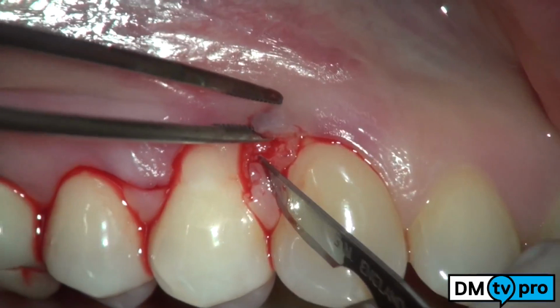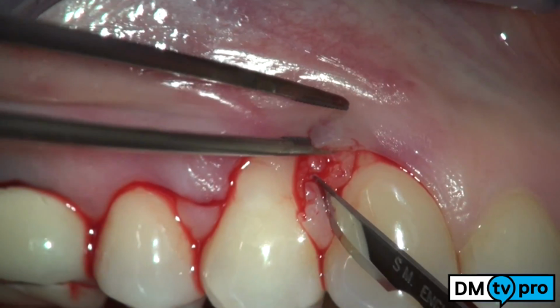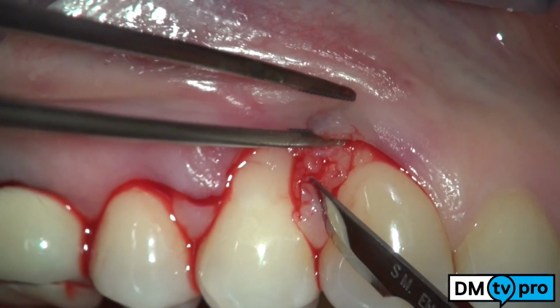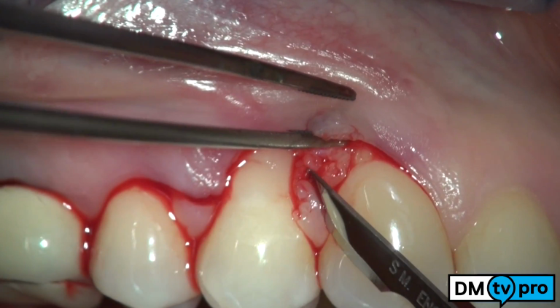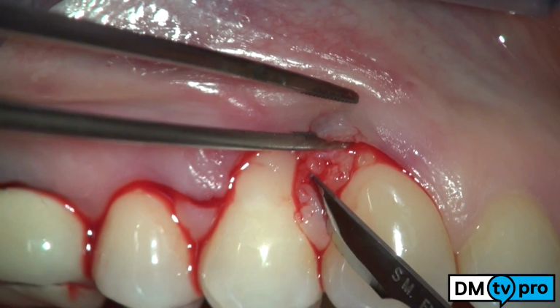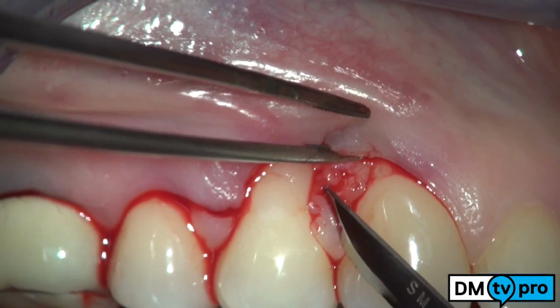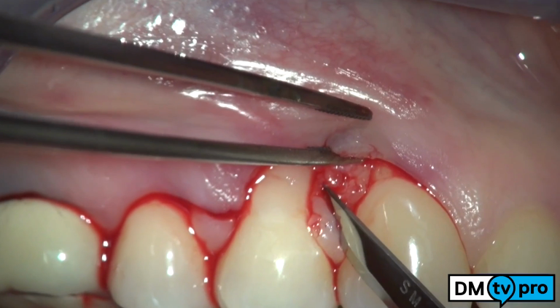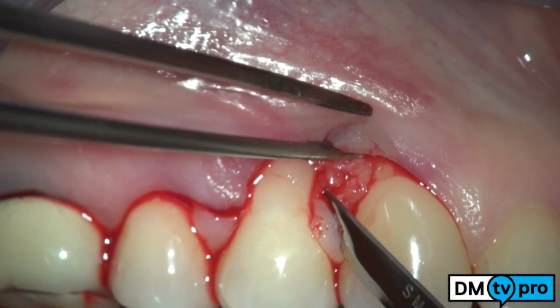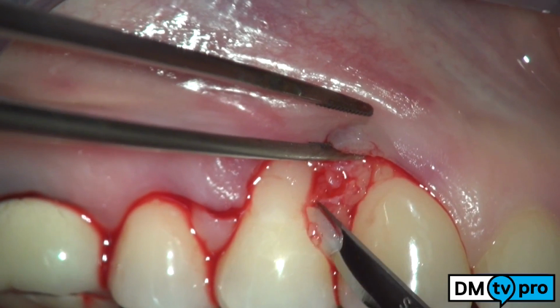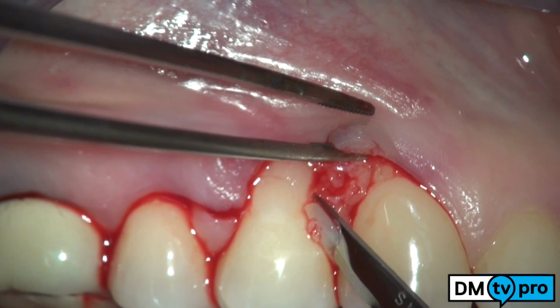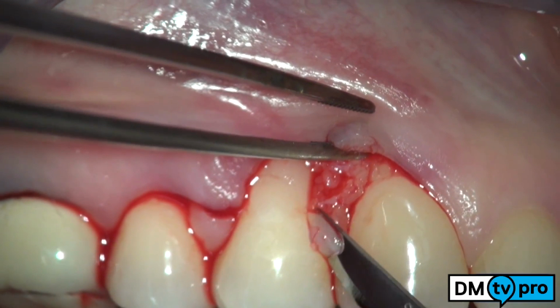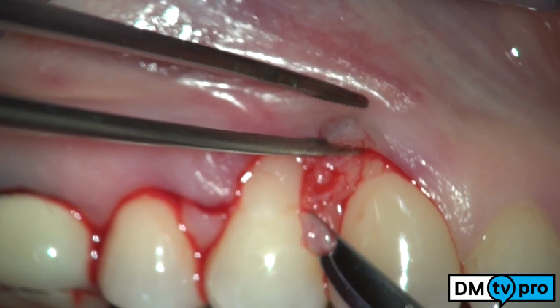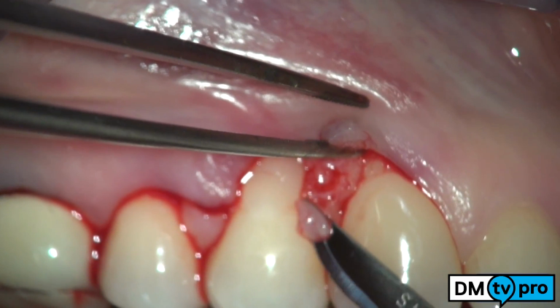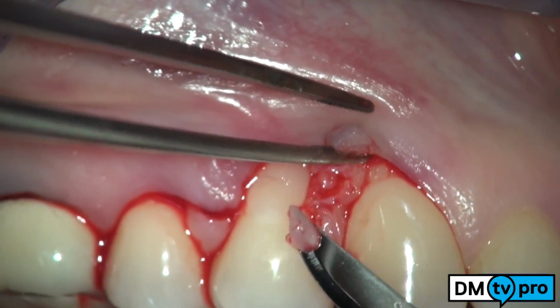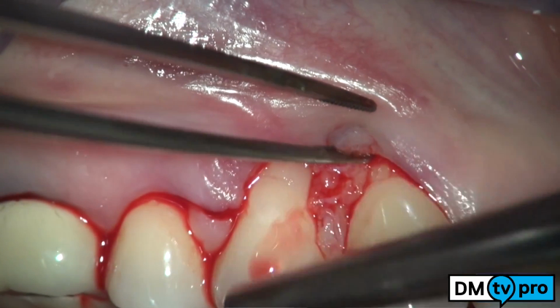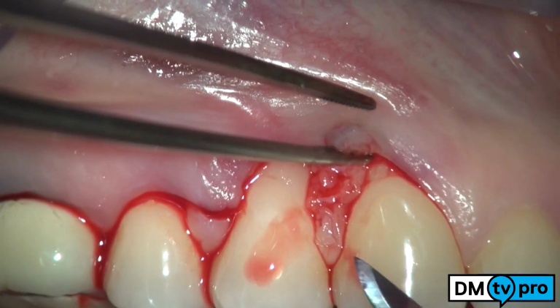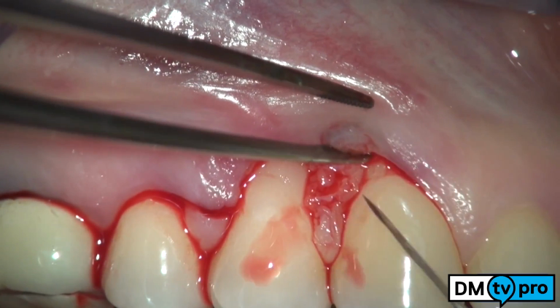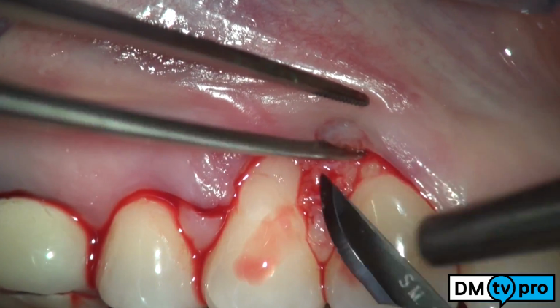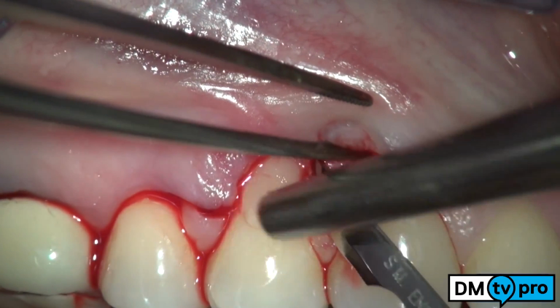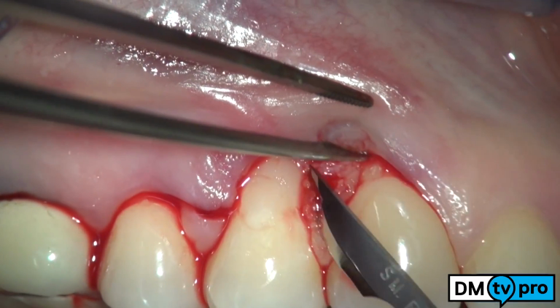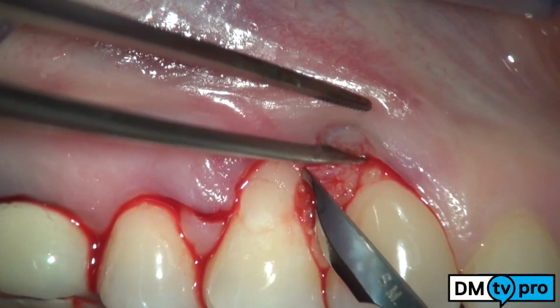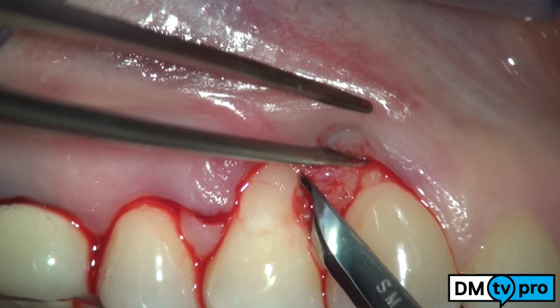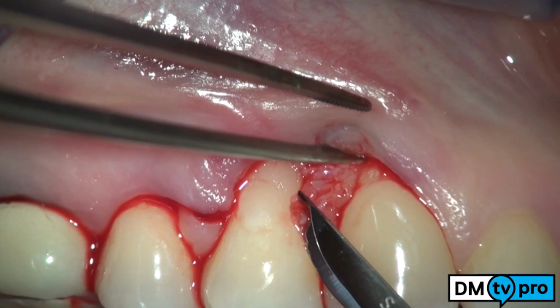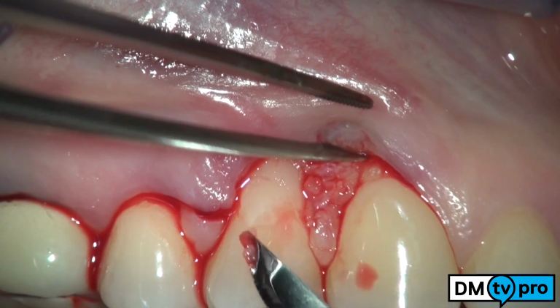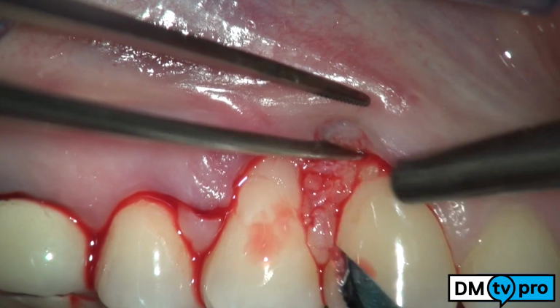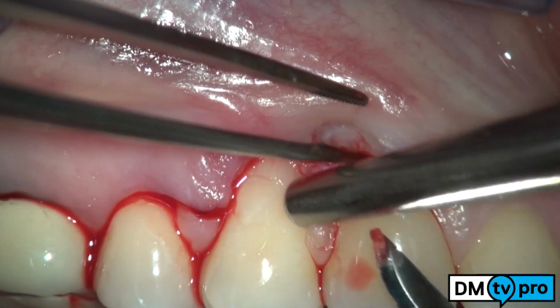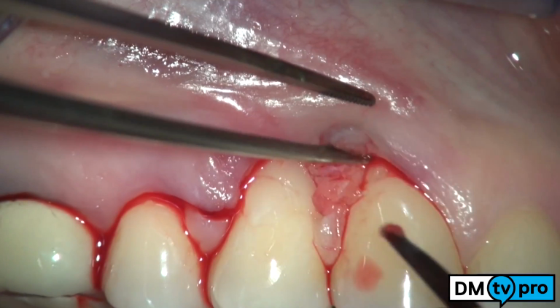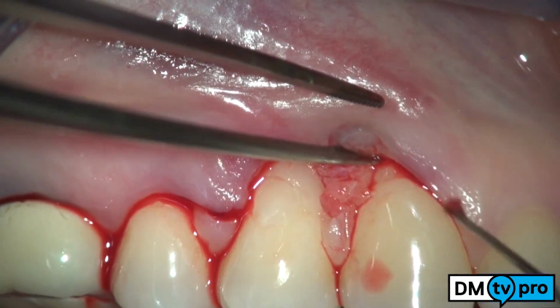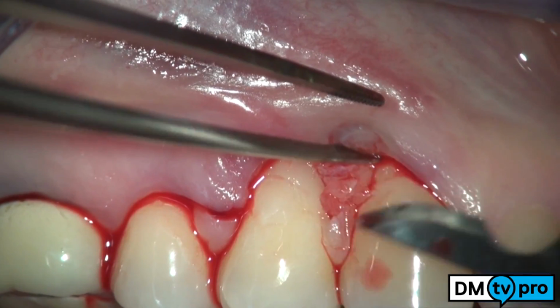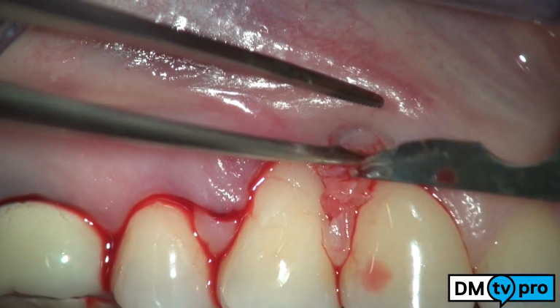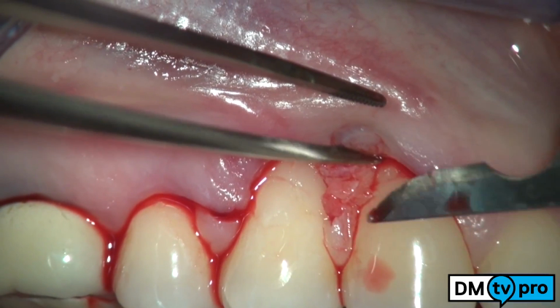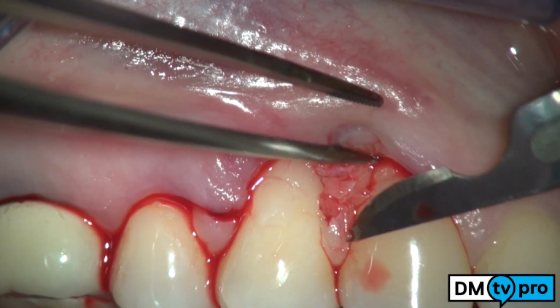The de-epithelialization of the papillae is performed with the 15C blade in order to prepare a connective tissue surface.